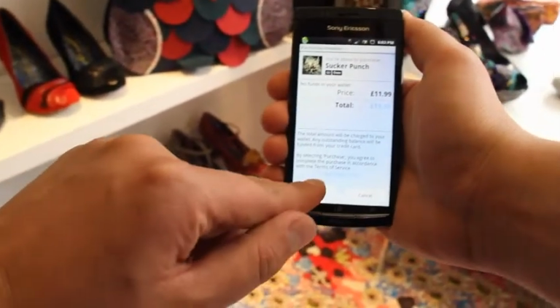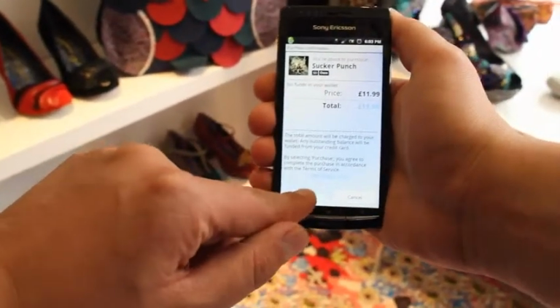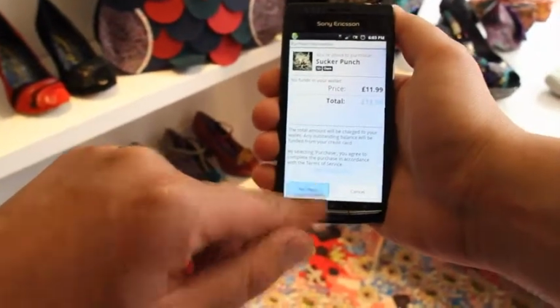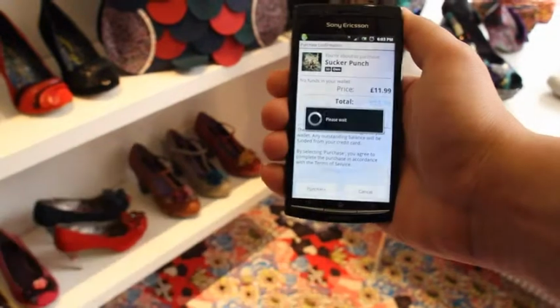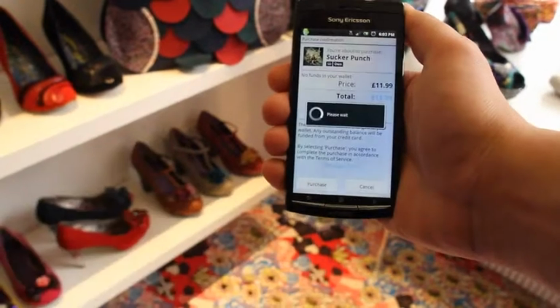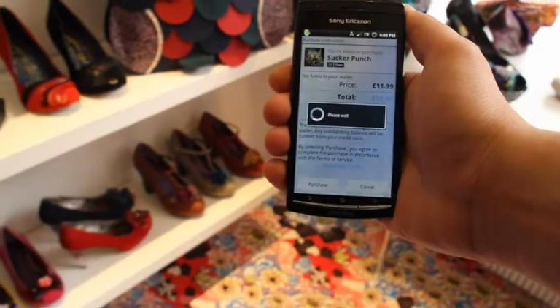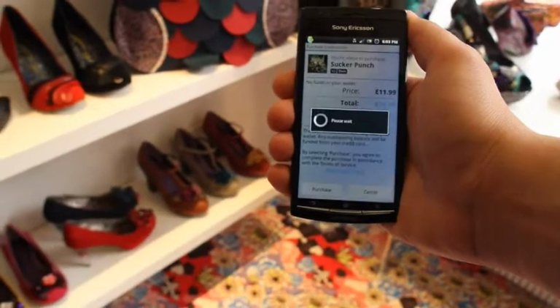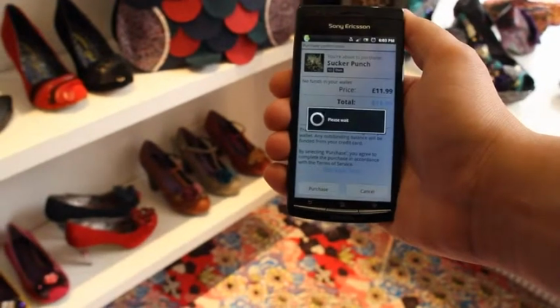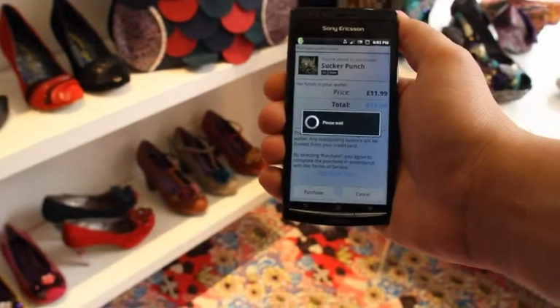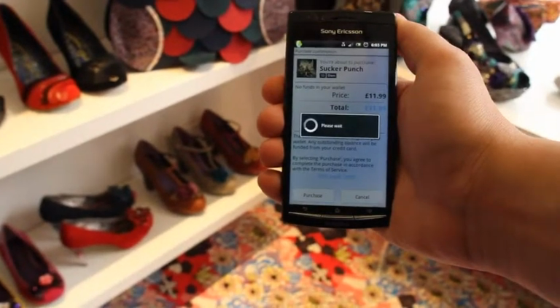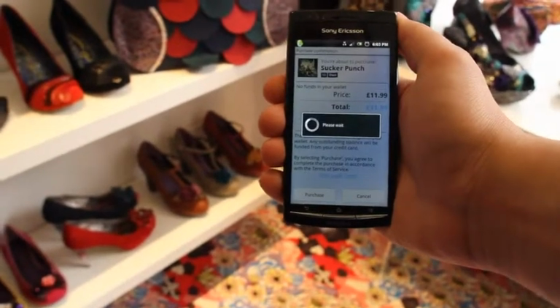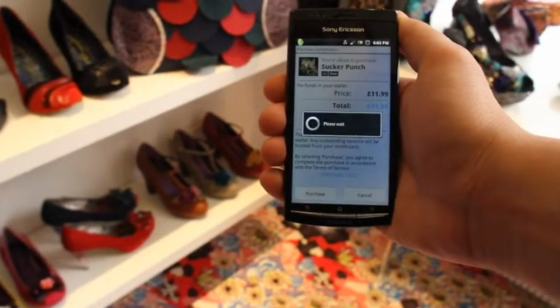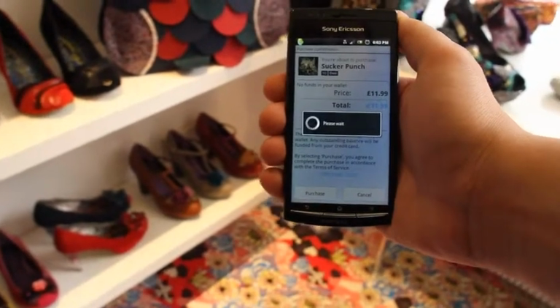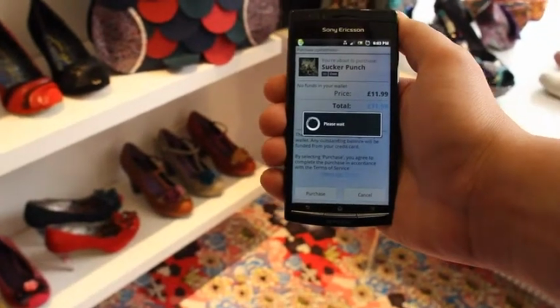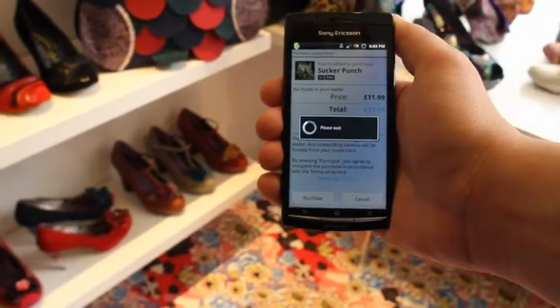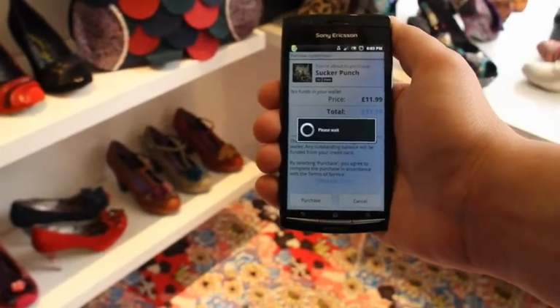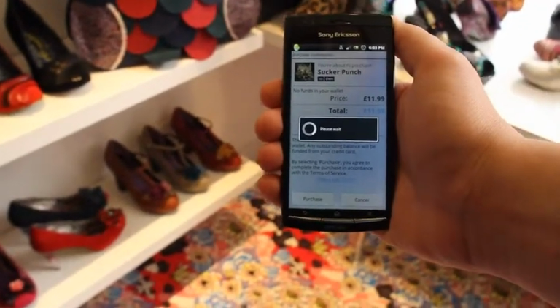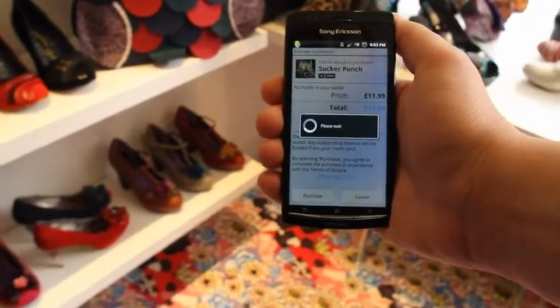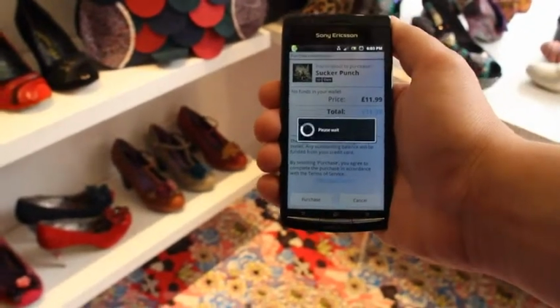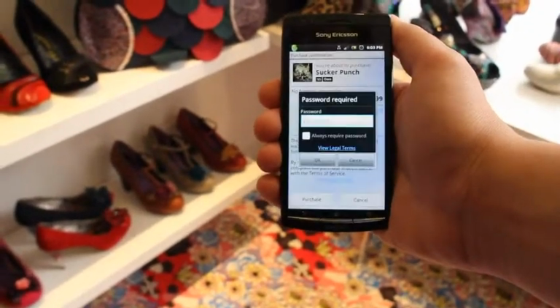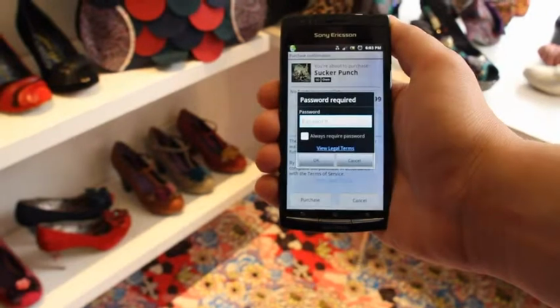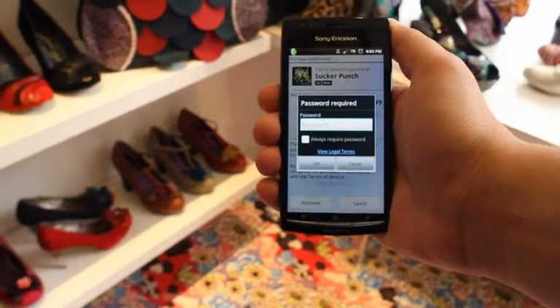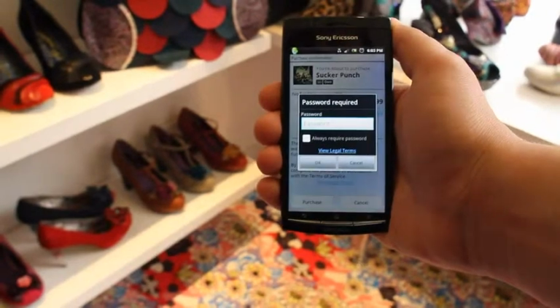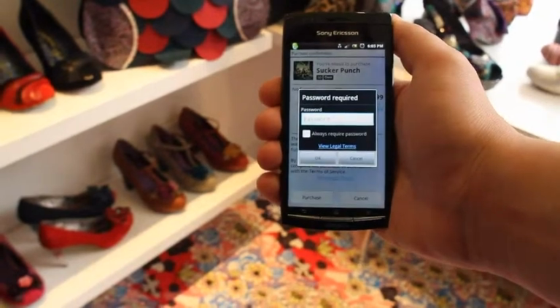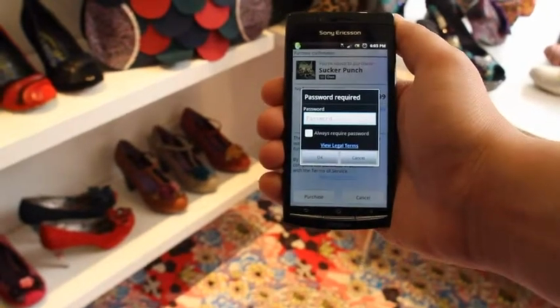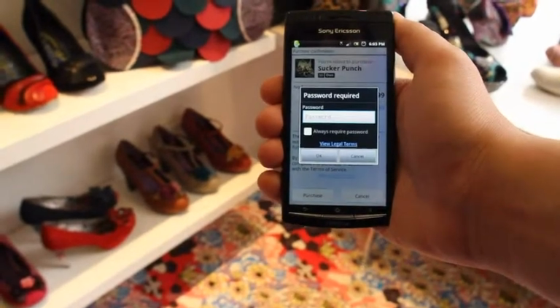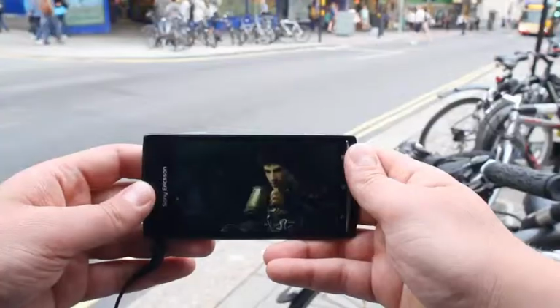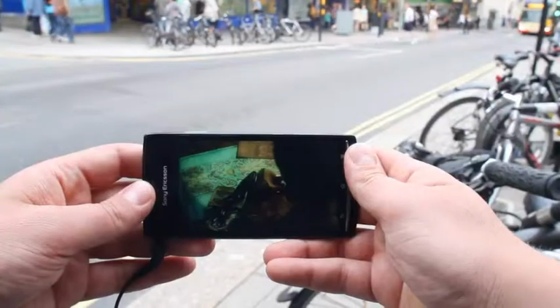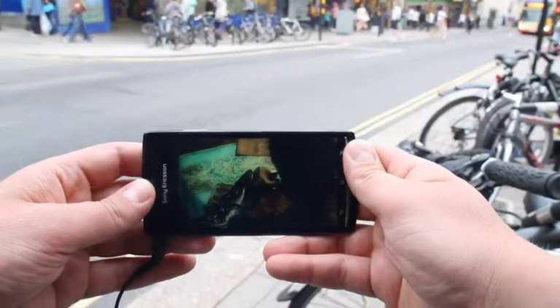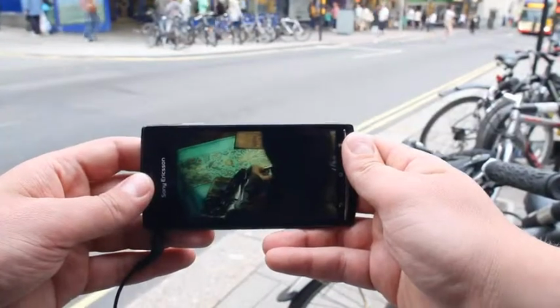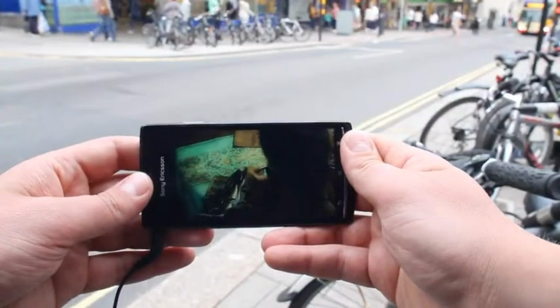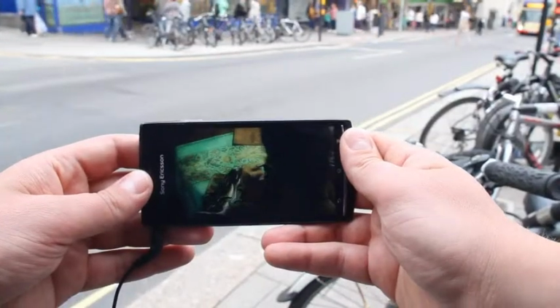Remember, you'll need a Wi-Fi connection to do this. Luckily, there's one here in this shop. You're now free to watch your film on your handset whenever and wherever you want.